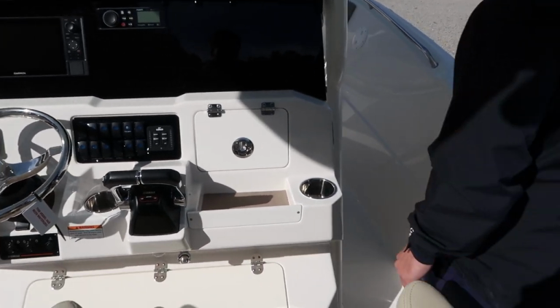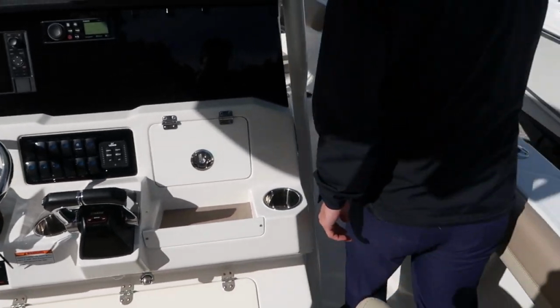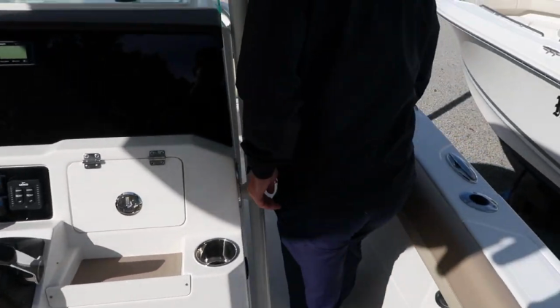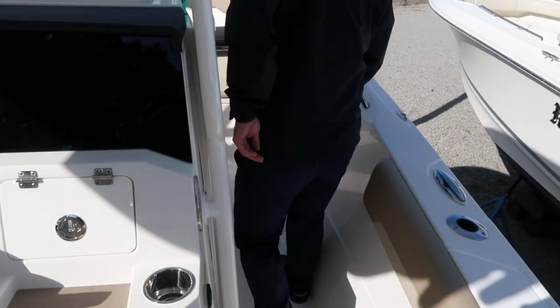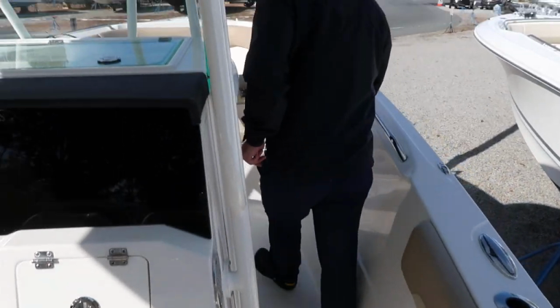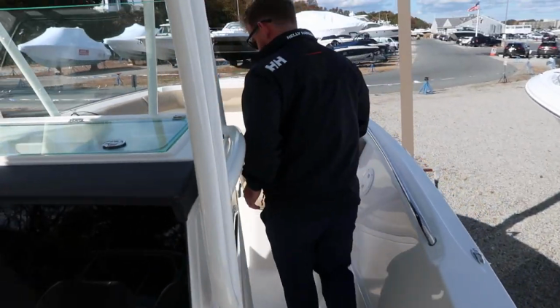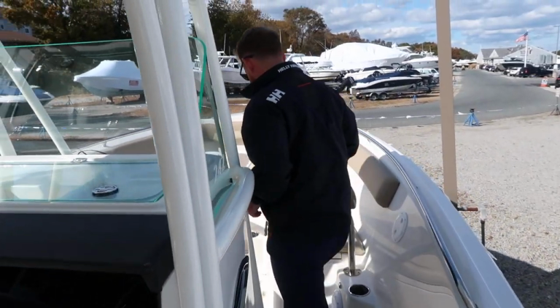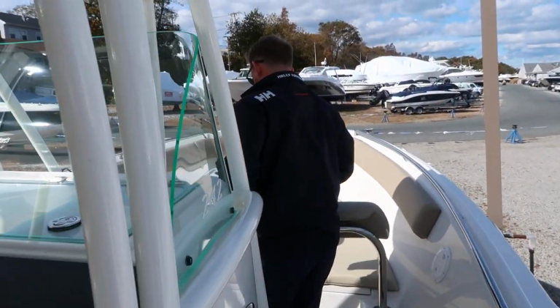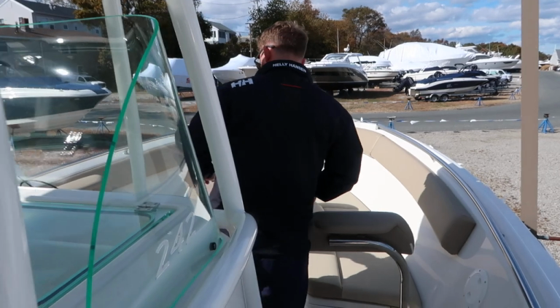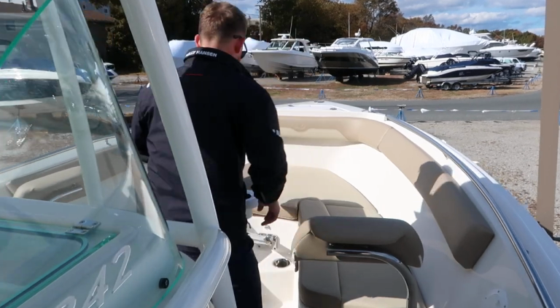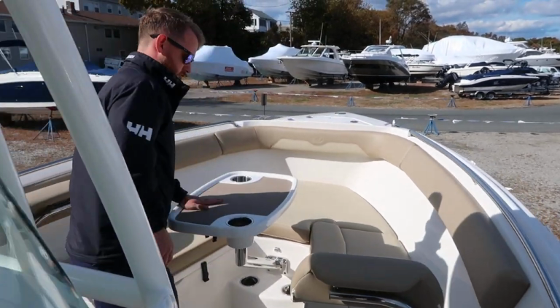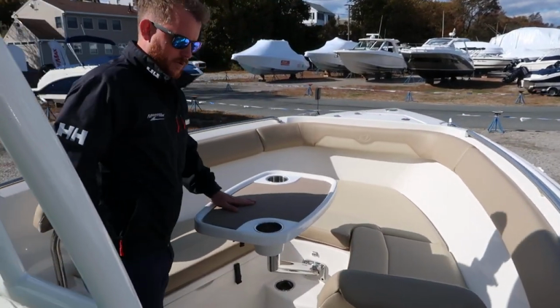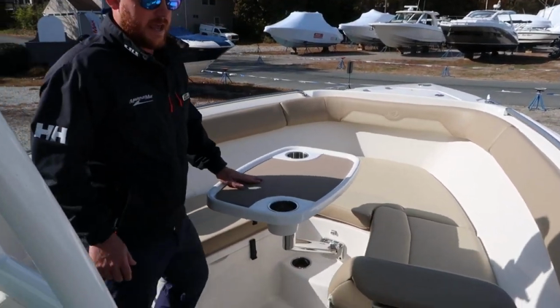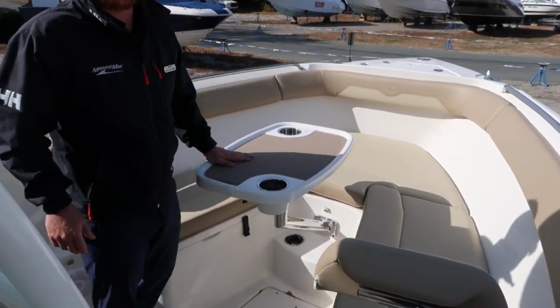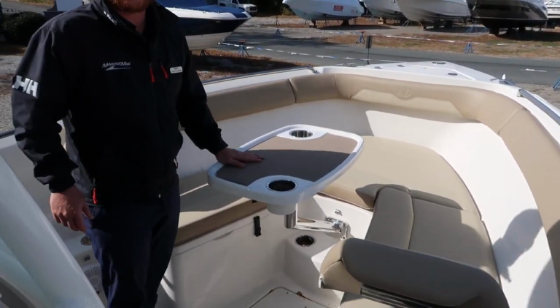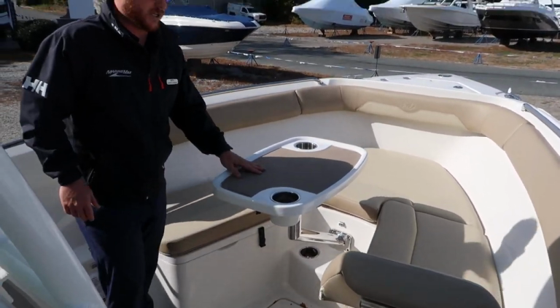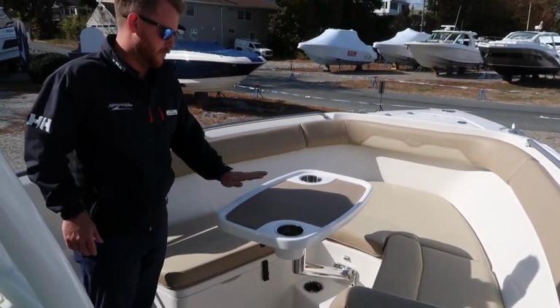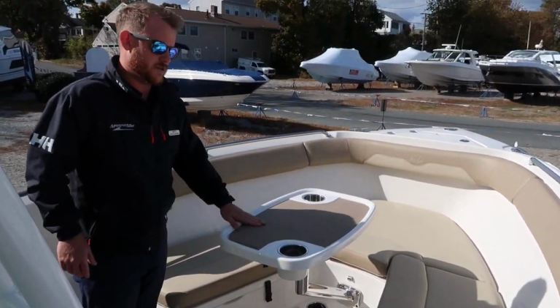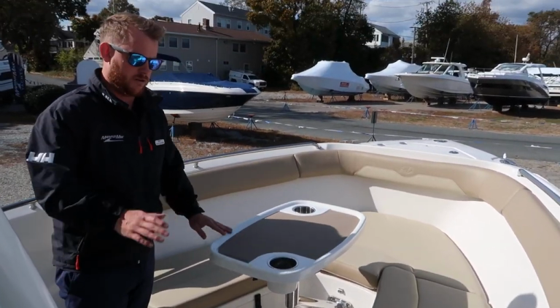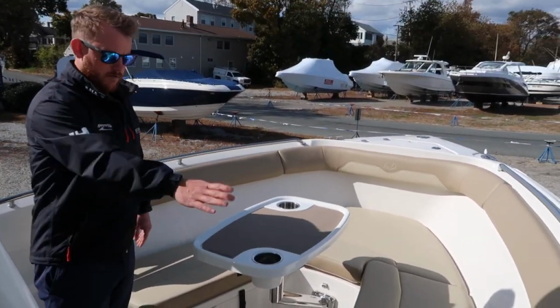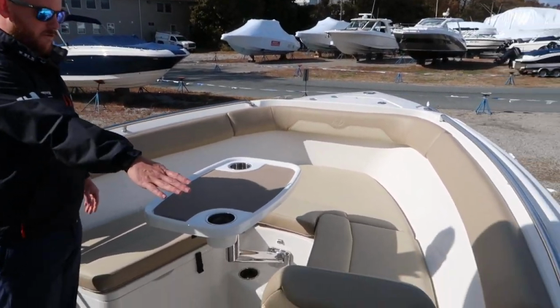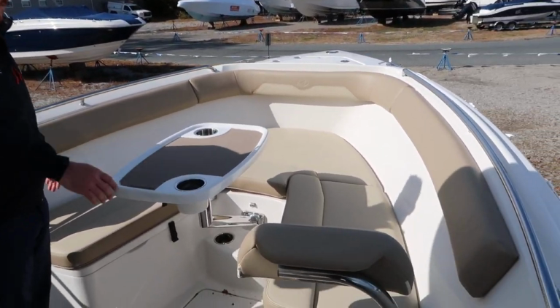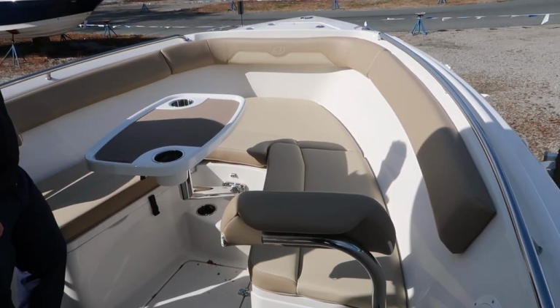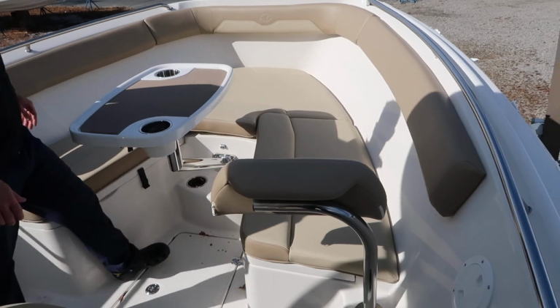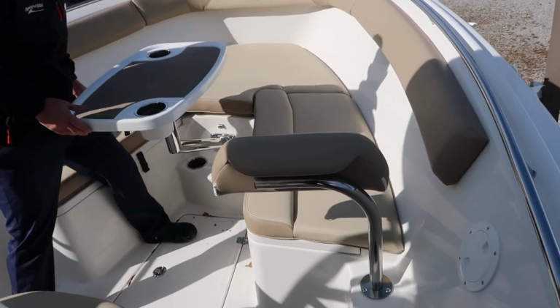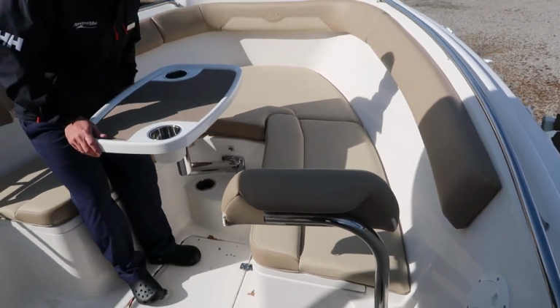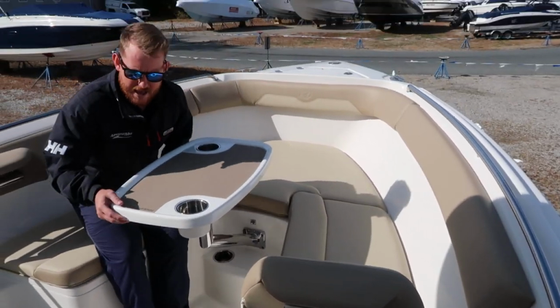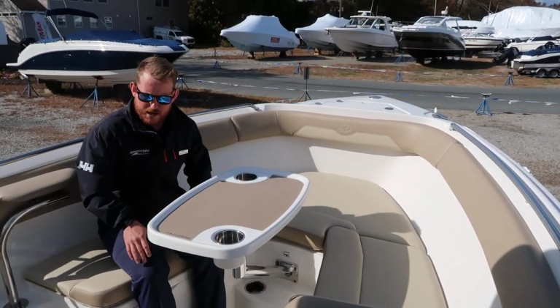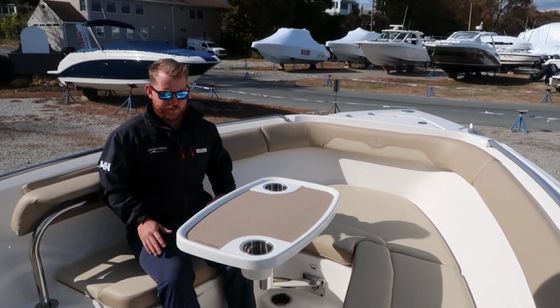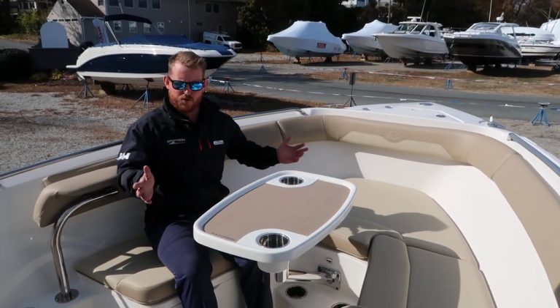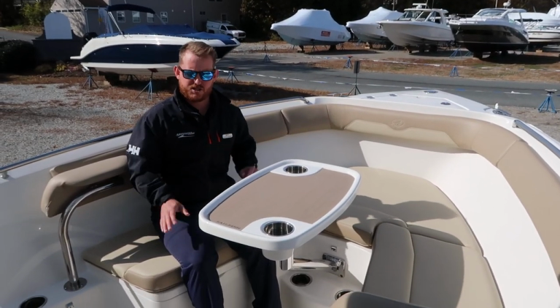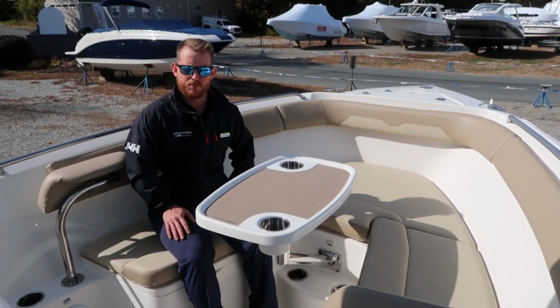Moving forward, you'll see this boat has the entertainment package, which gives you the bow table and a forward-facing backrest. It really makes it a nice entertaining space for about six people.